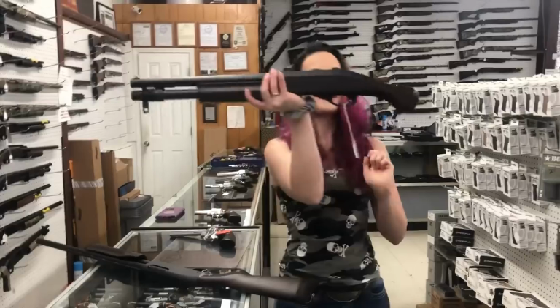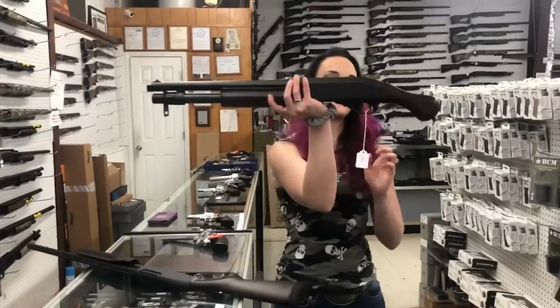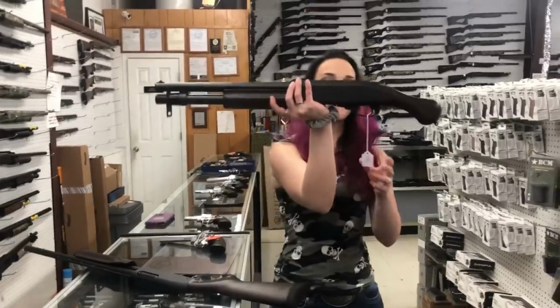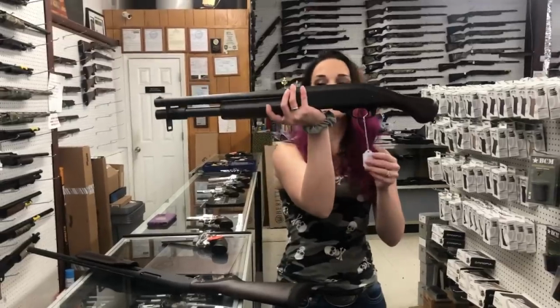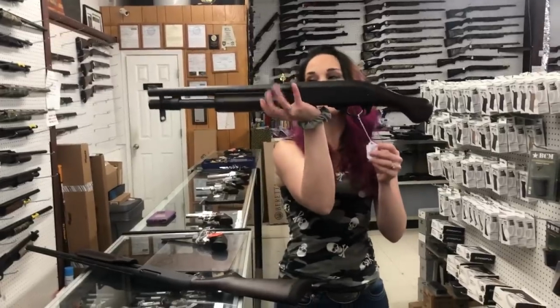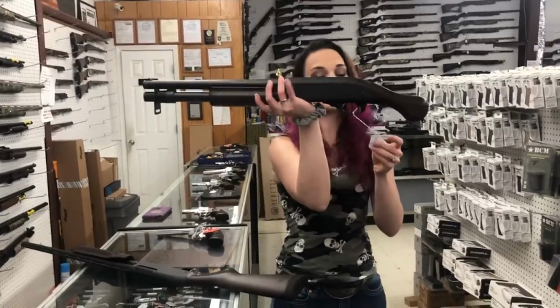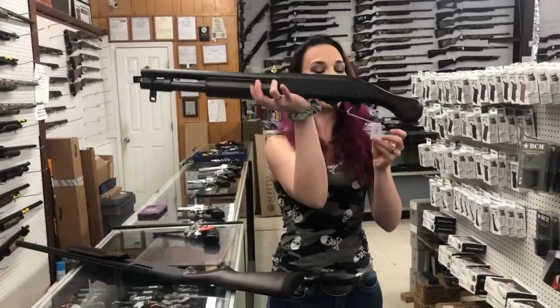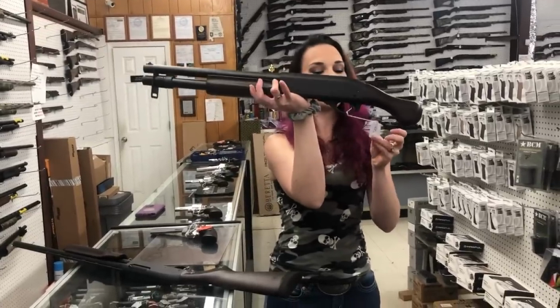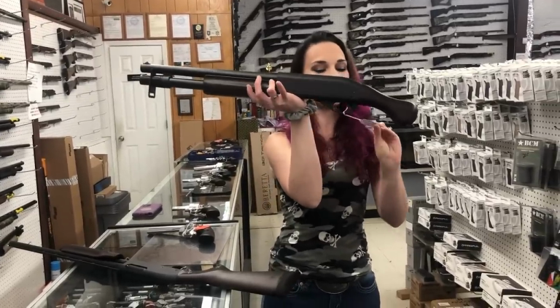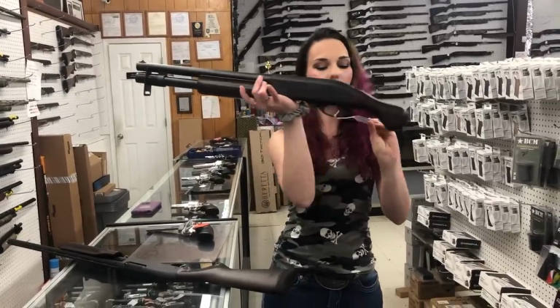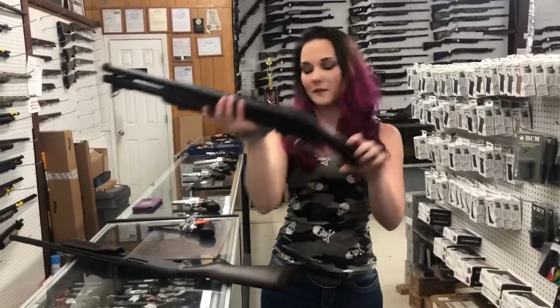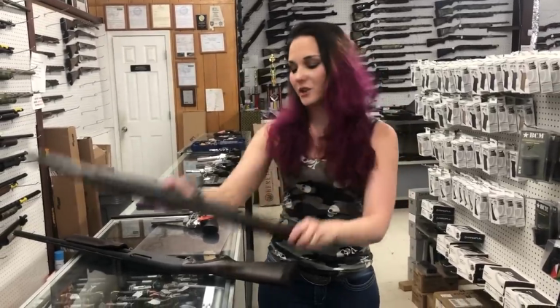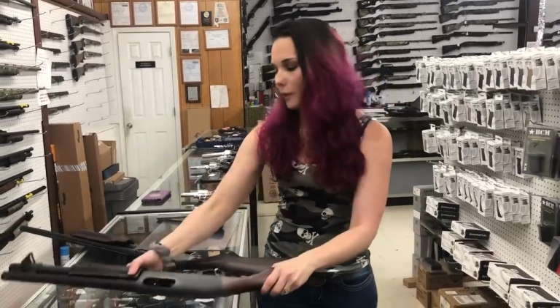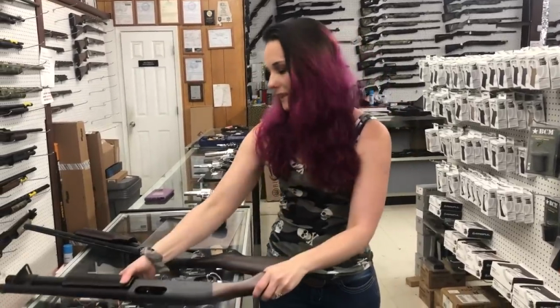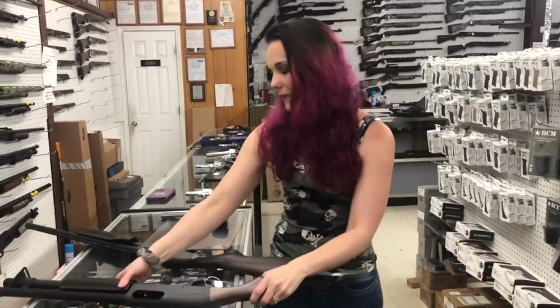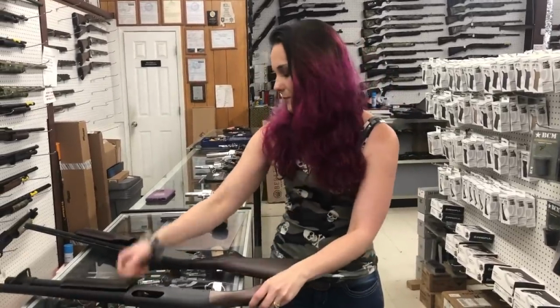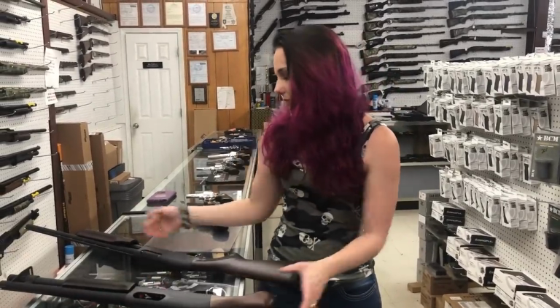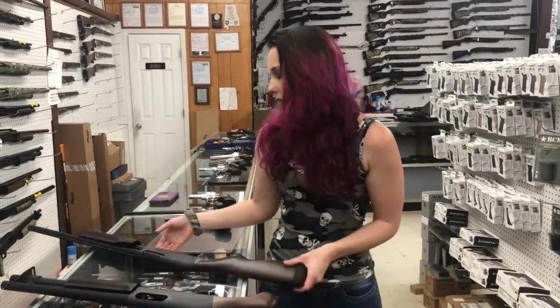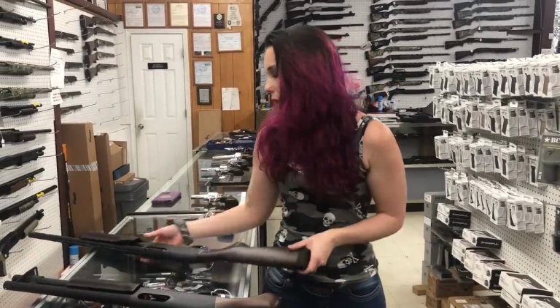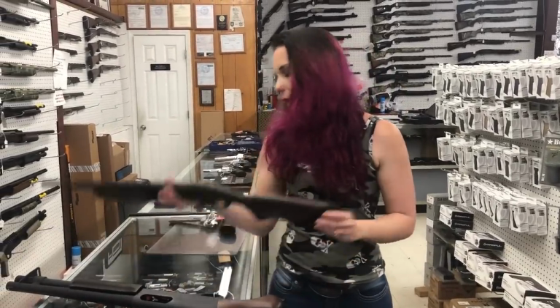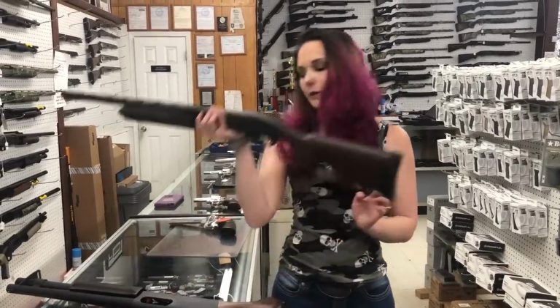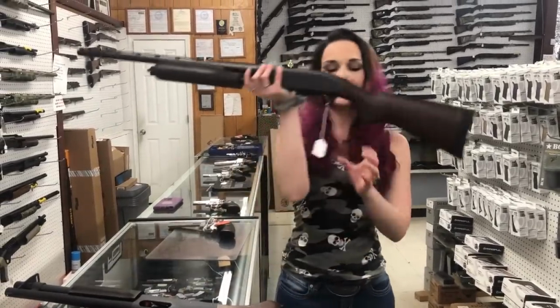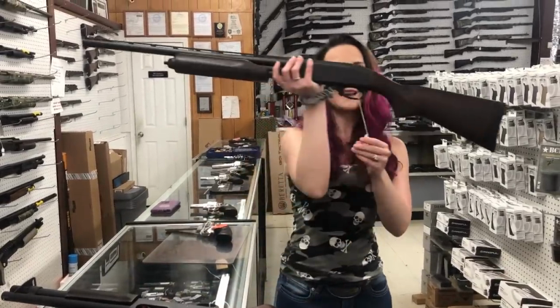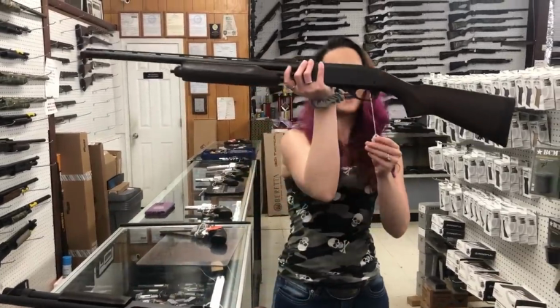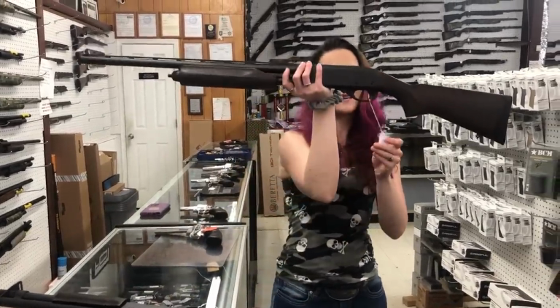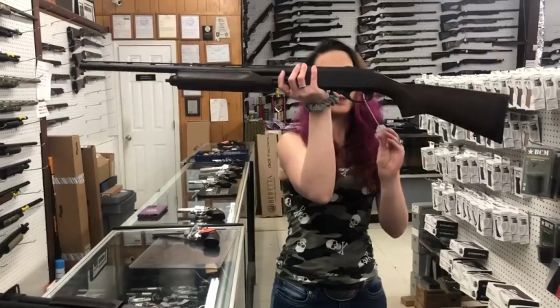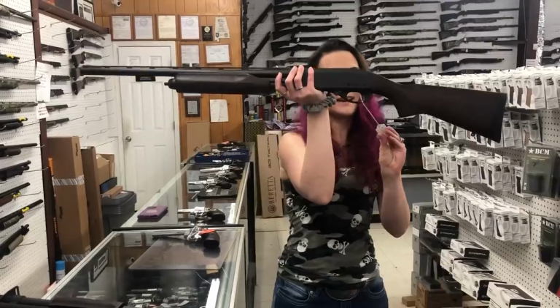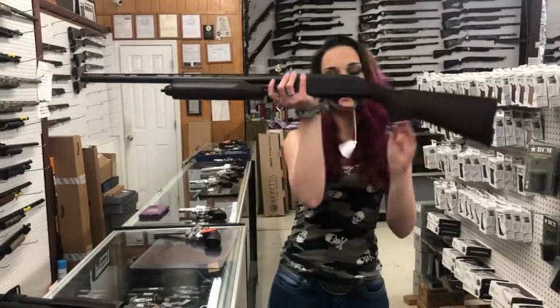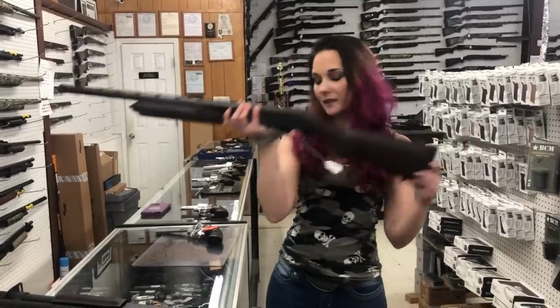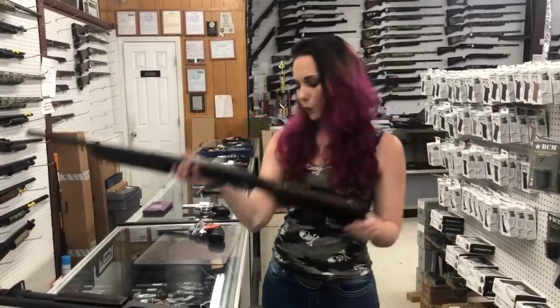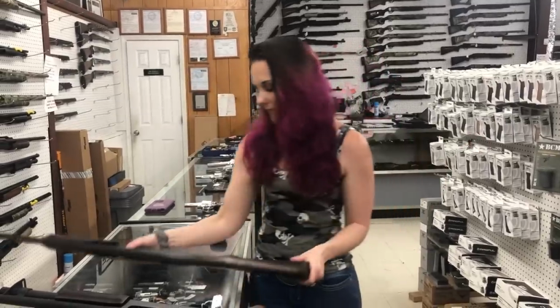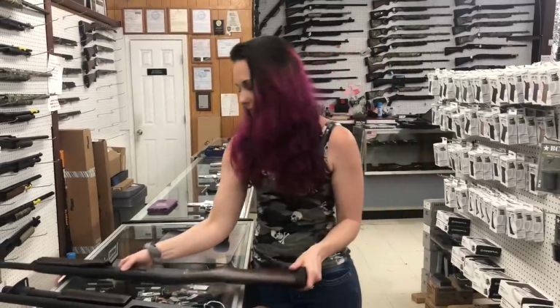Remington Tac 14 — this is their pump in the wood, y'all. 12 gauge, she's $495. I've also got the Remington 870 in the 20 gauge, she is $460.